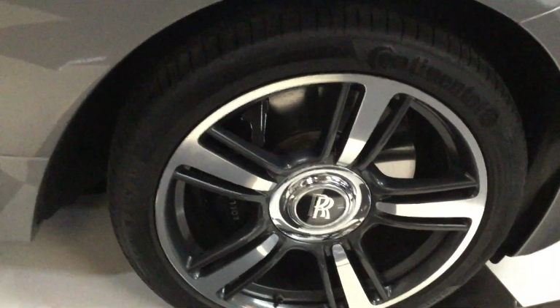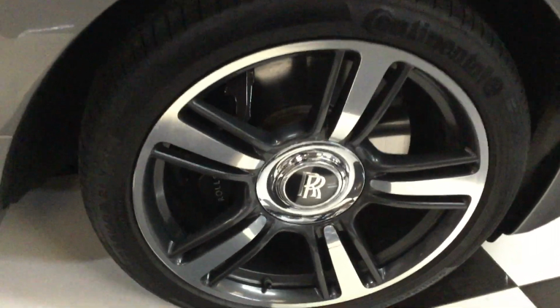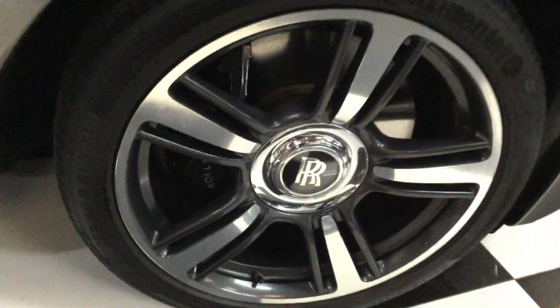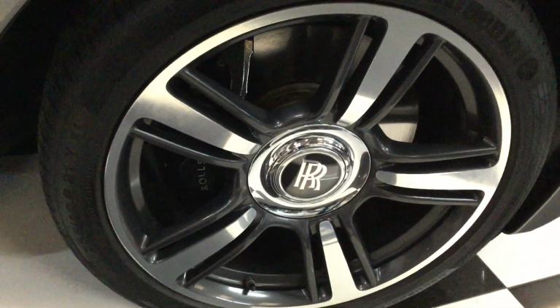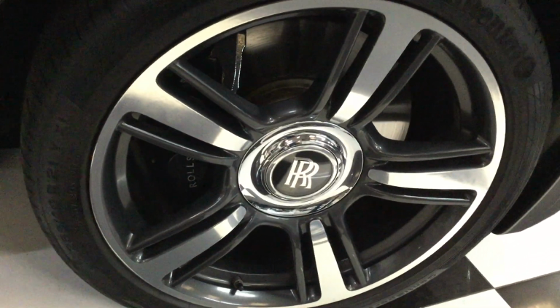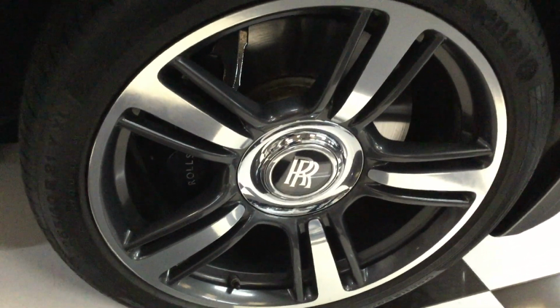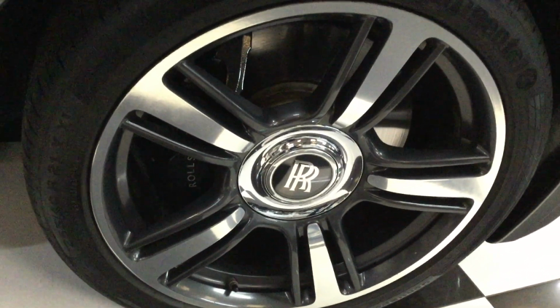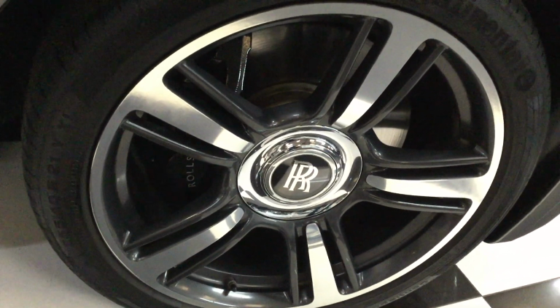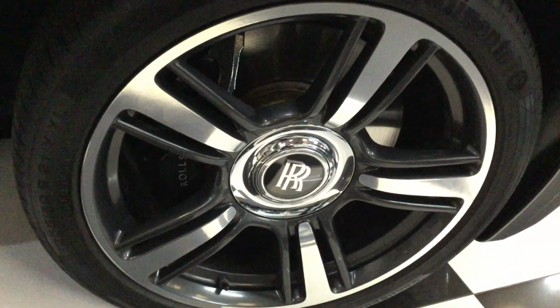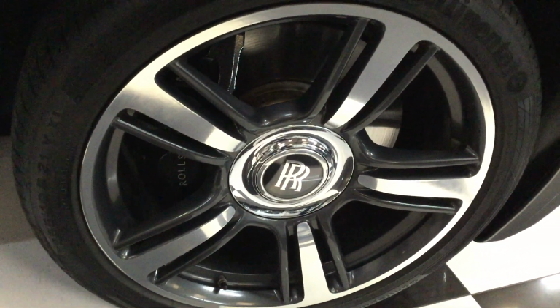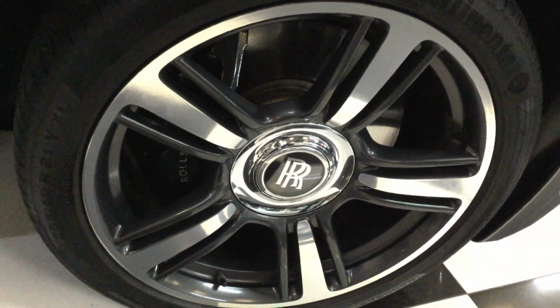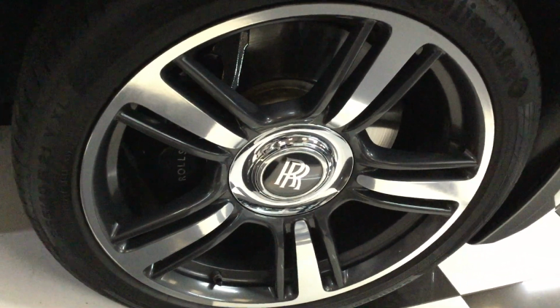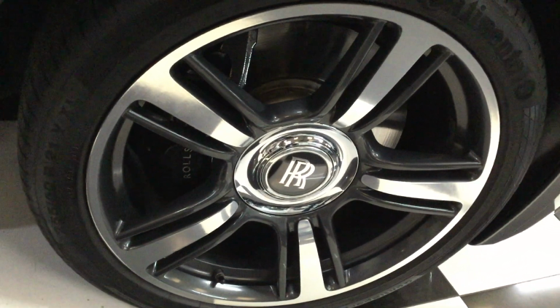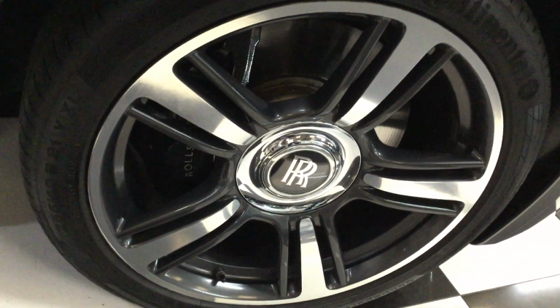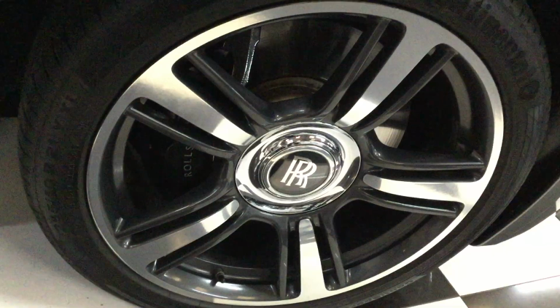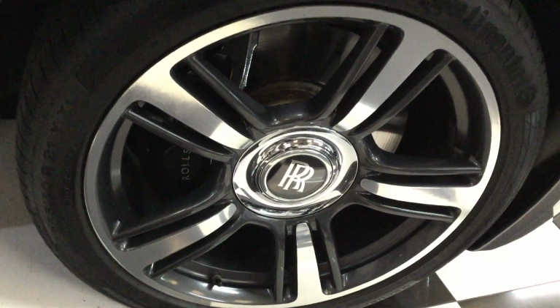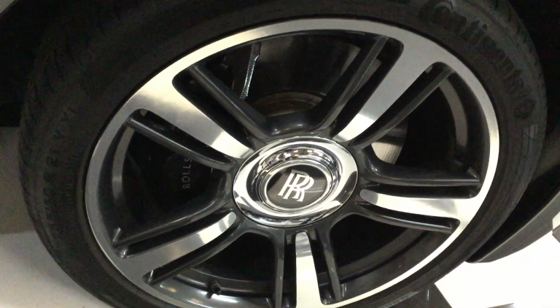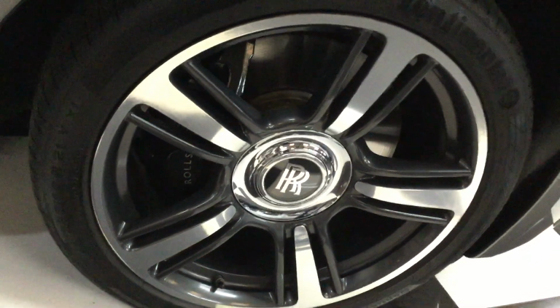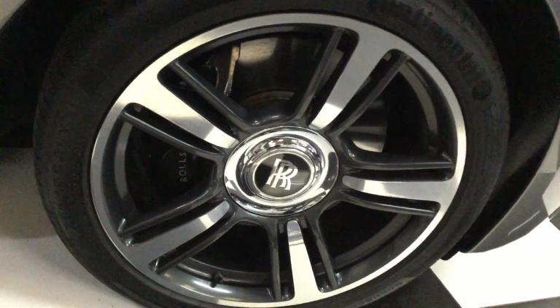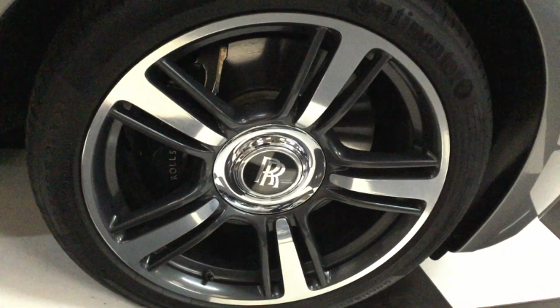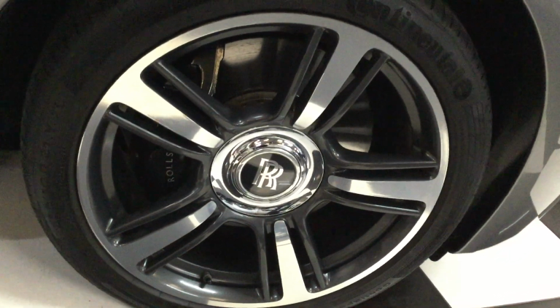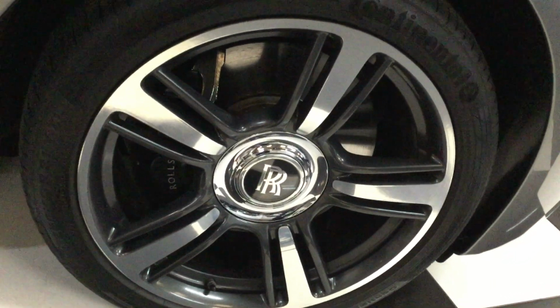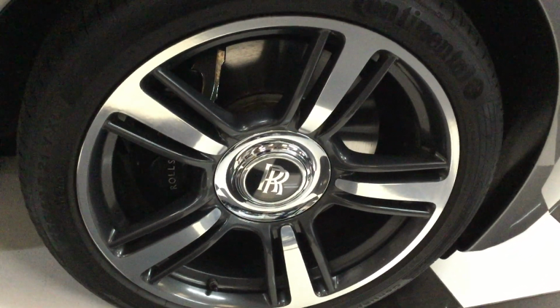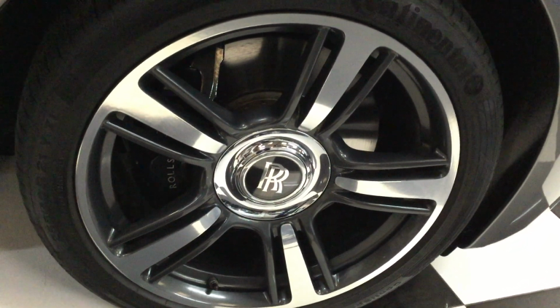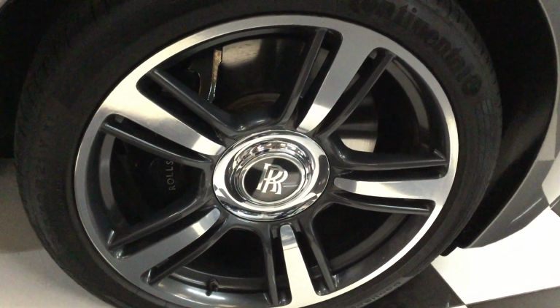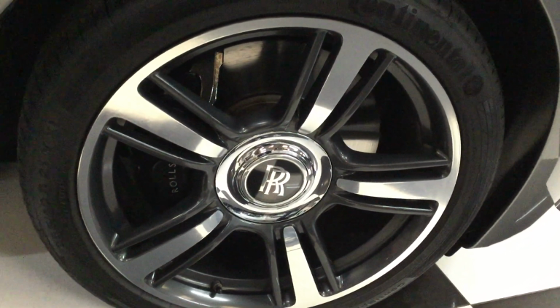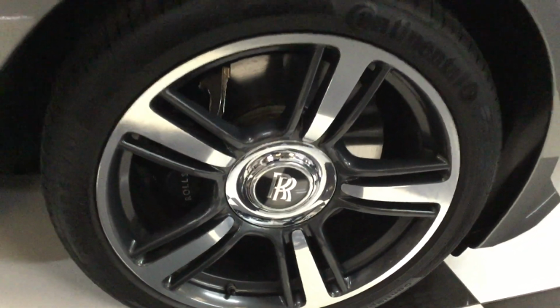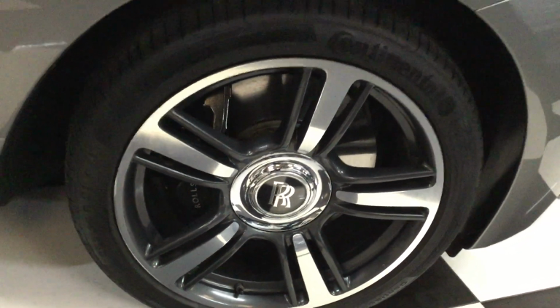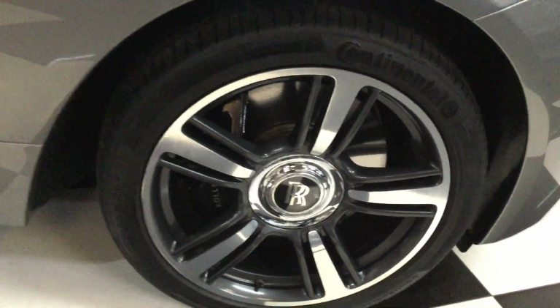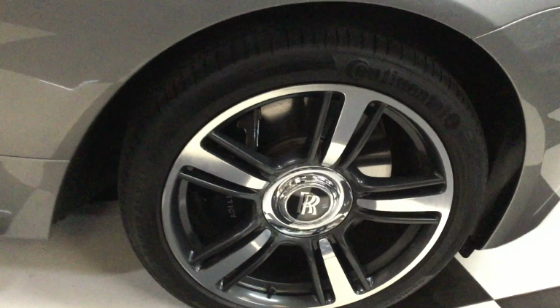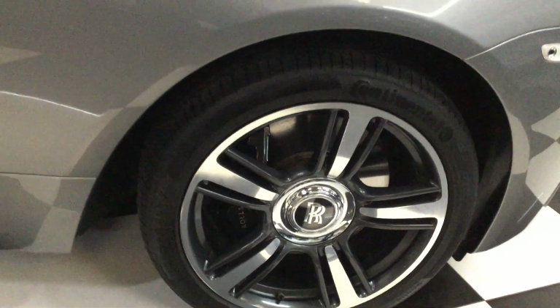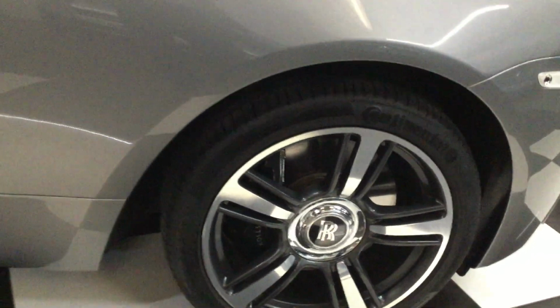The wheels are 21-inch, grey with a diamond-cut polished edge, and they're in beautiful, original condition.